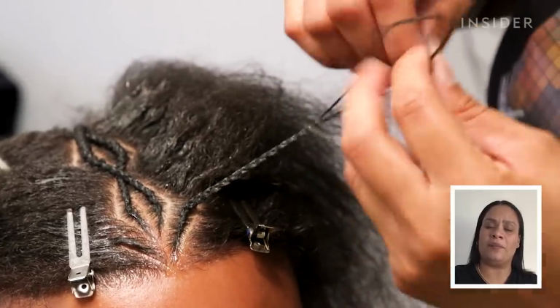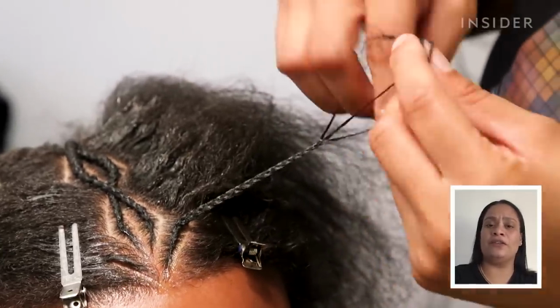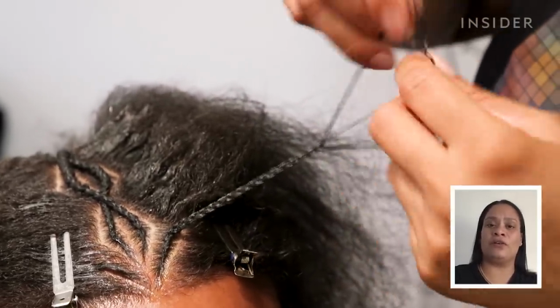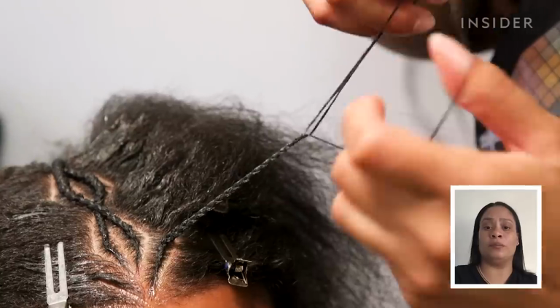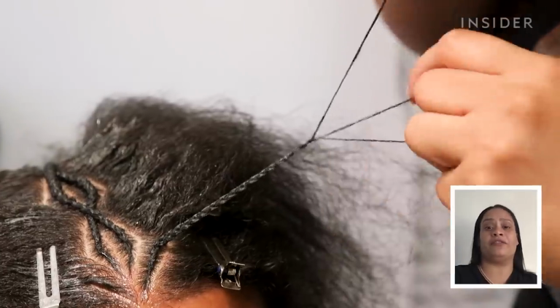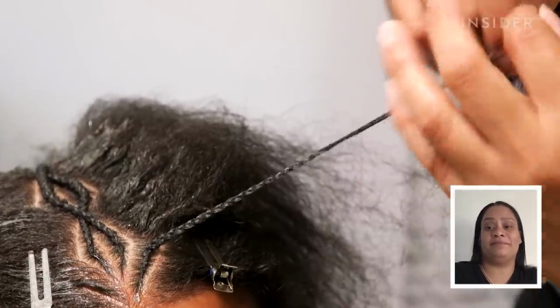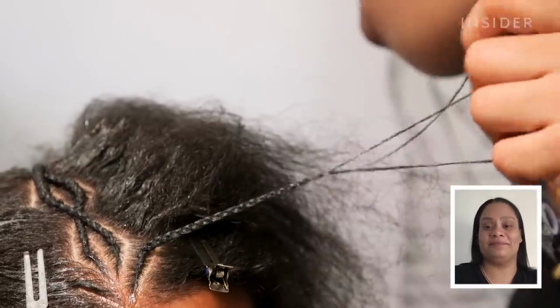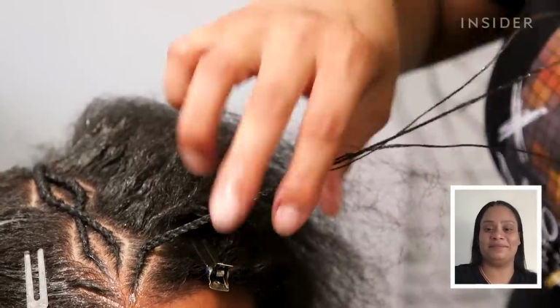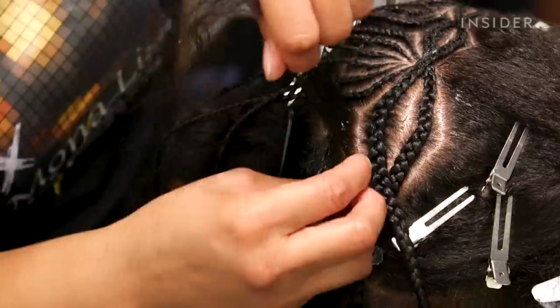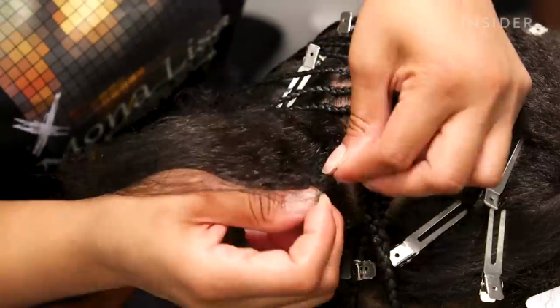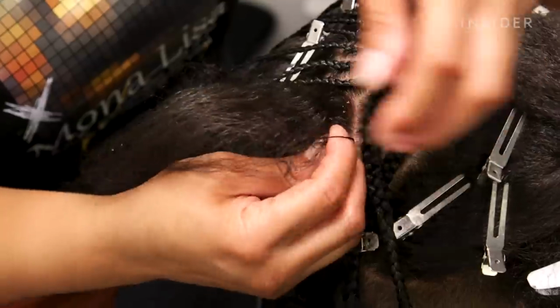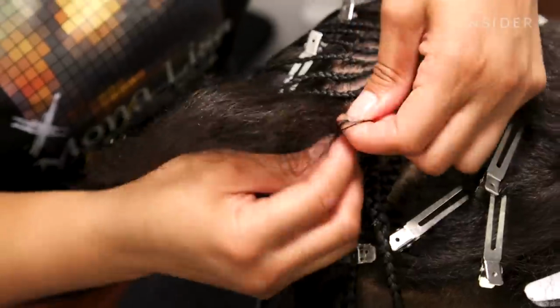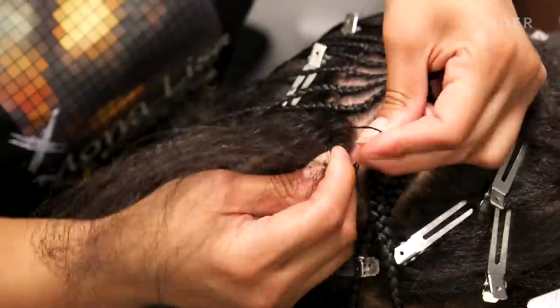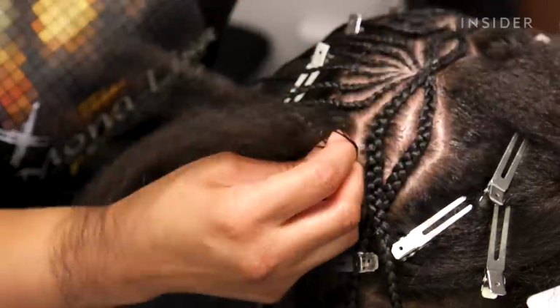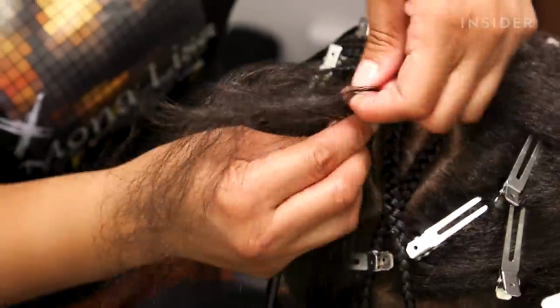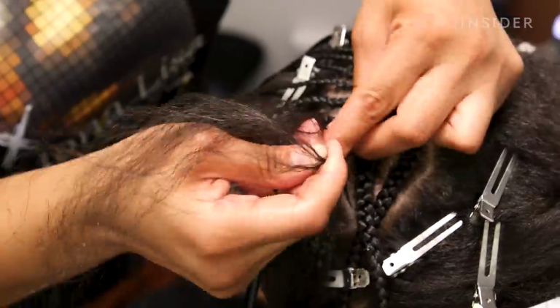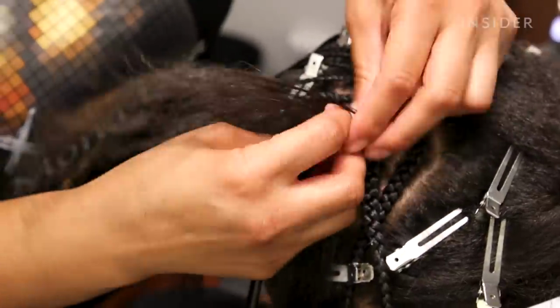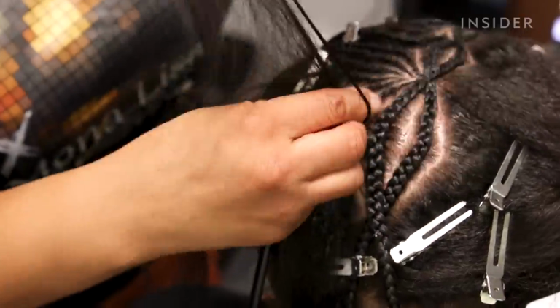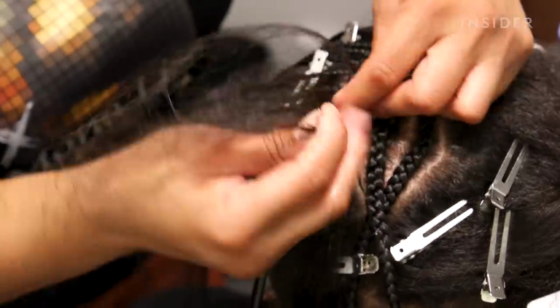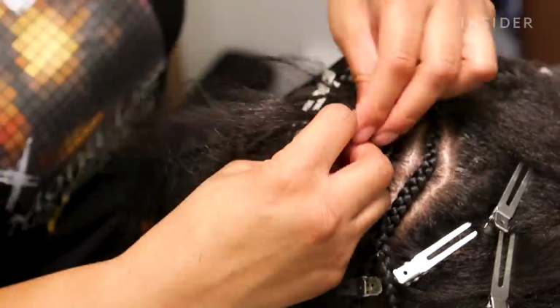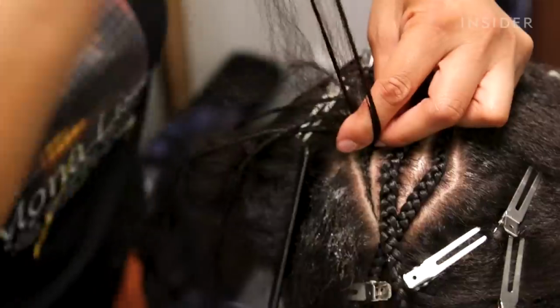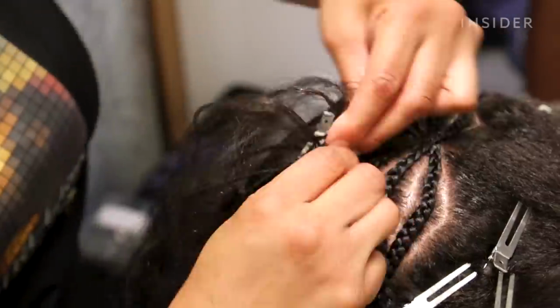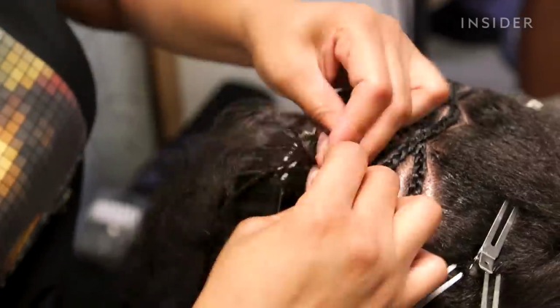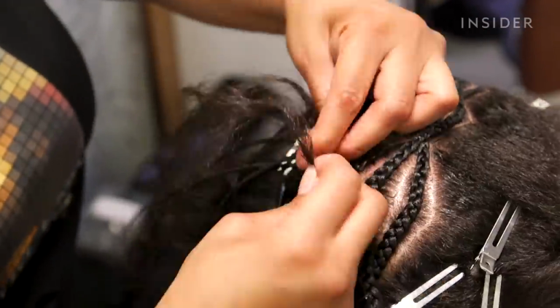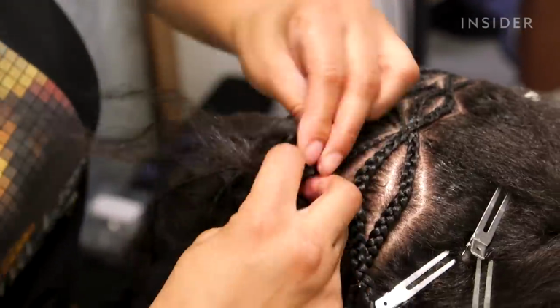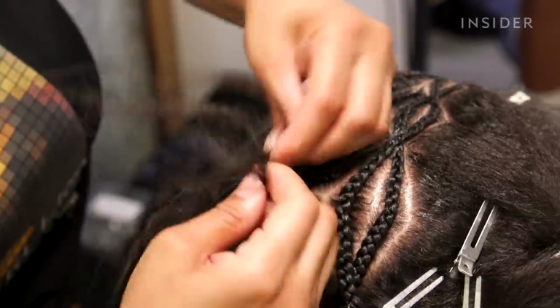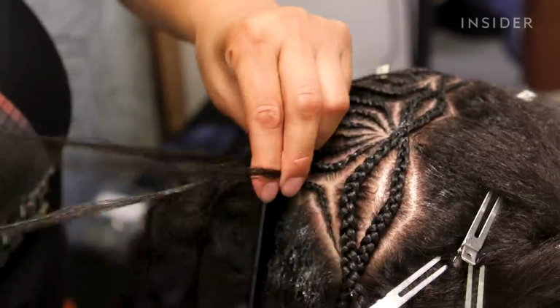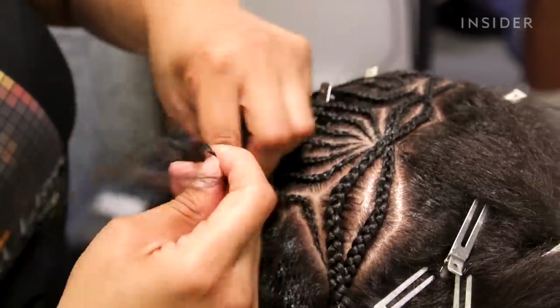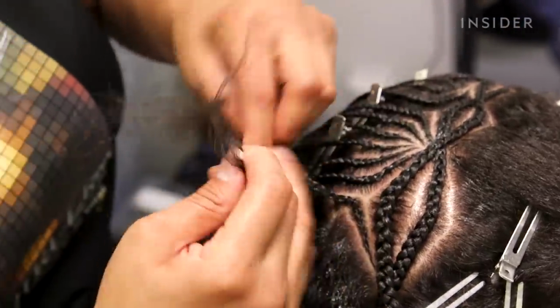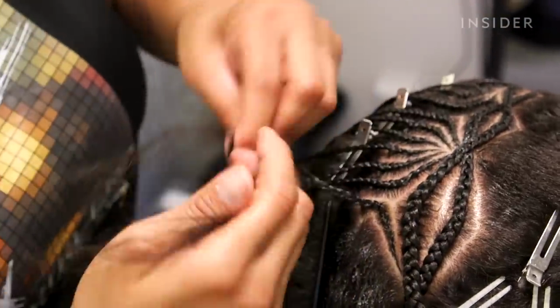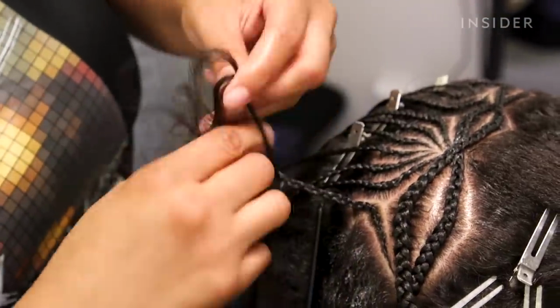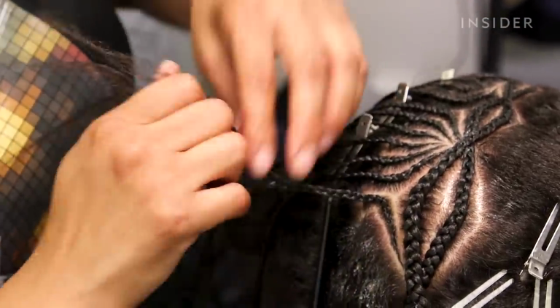My client usually calls me butterfingers. When I switch directions in braiding, it's like the flick of my wrist — I just turn my wrist into where I part the hair.